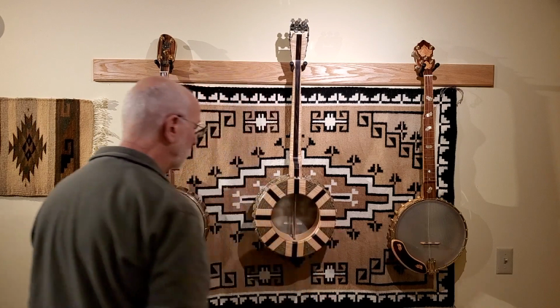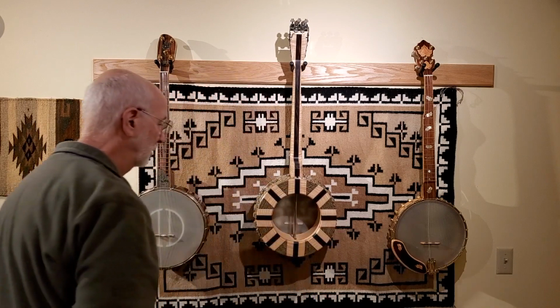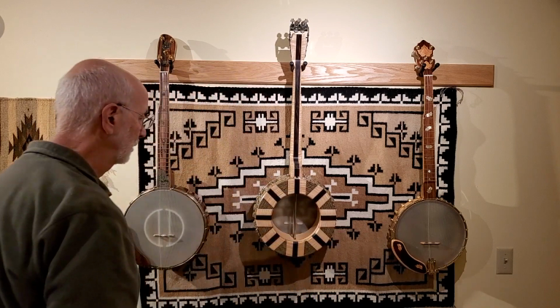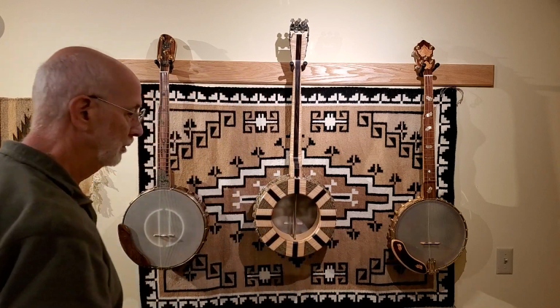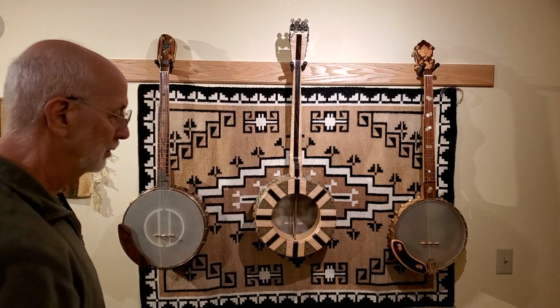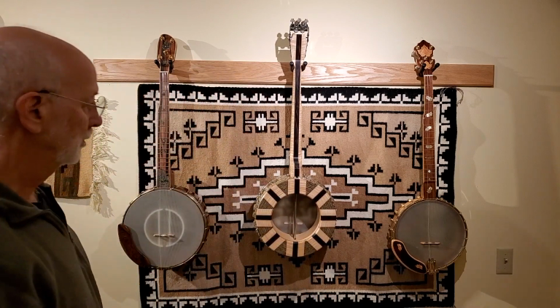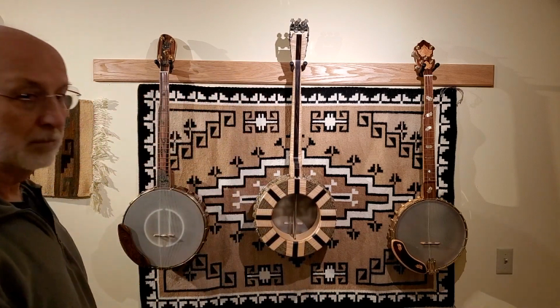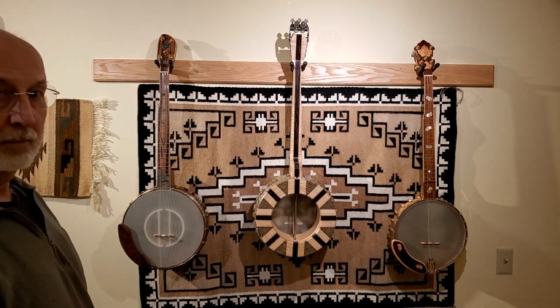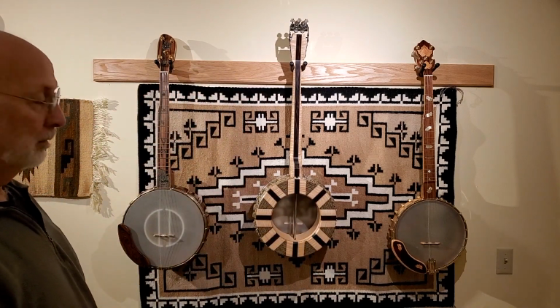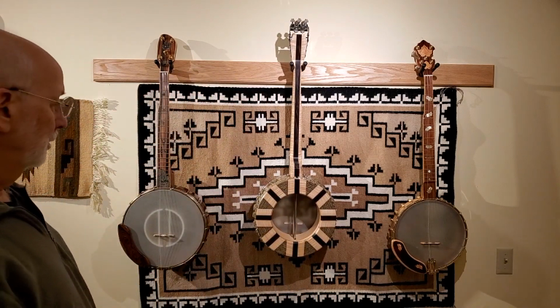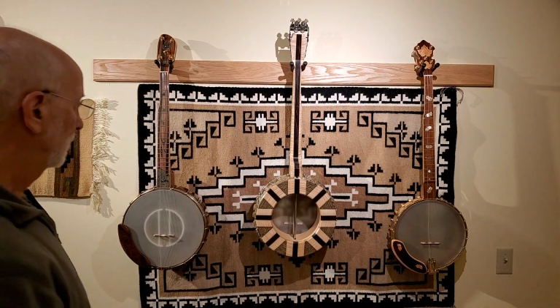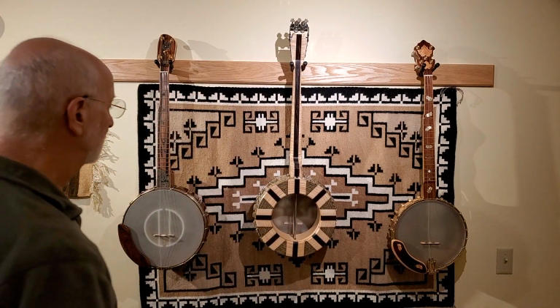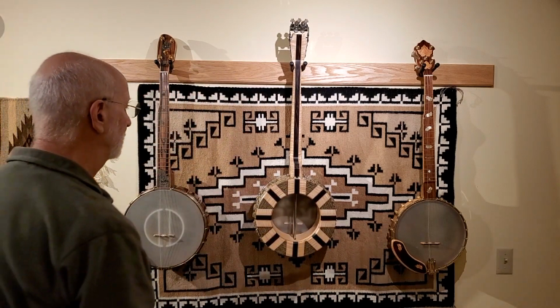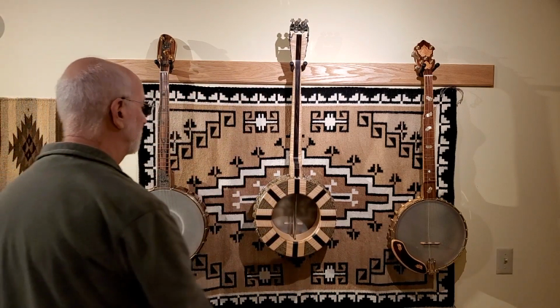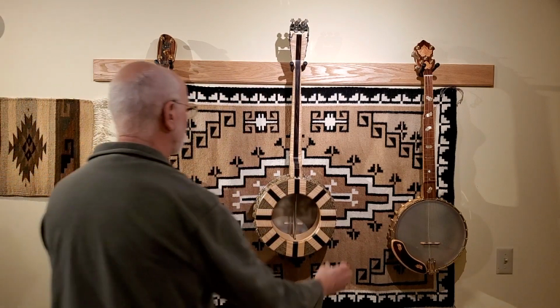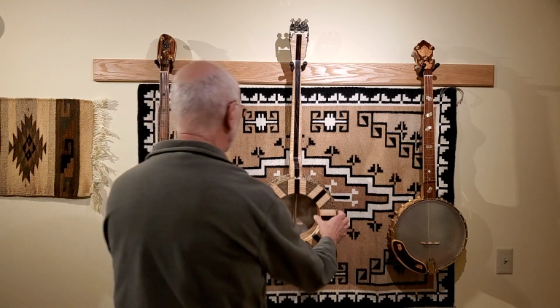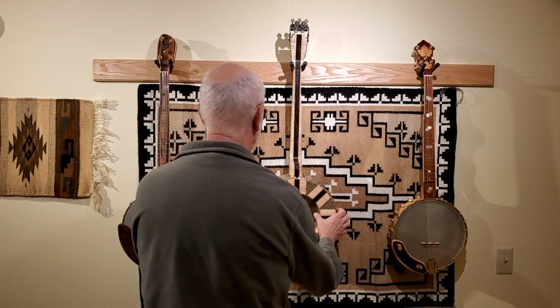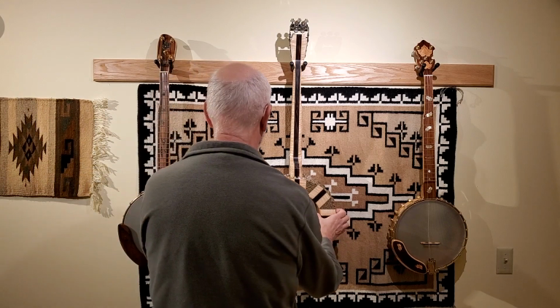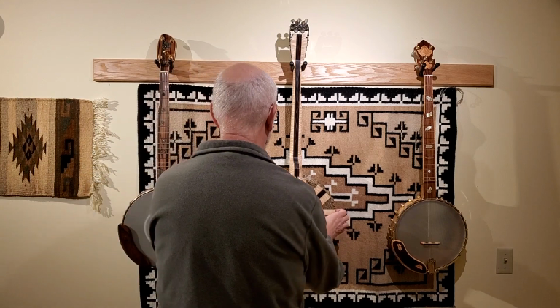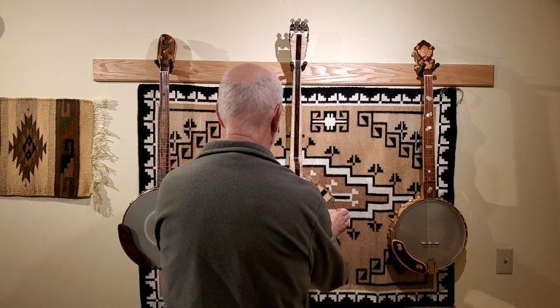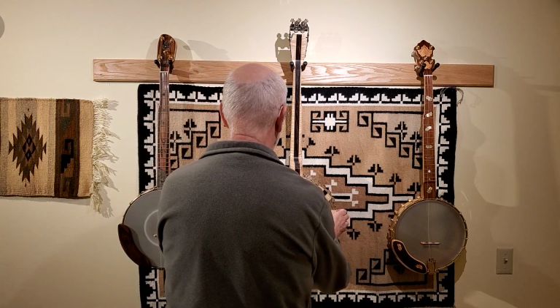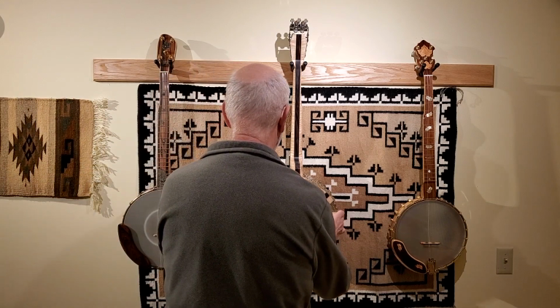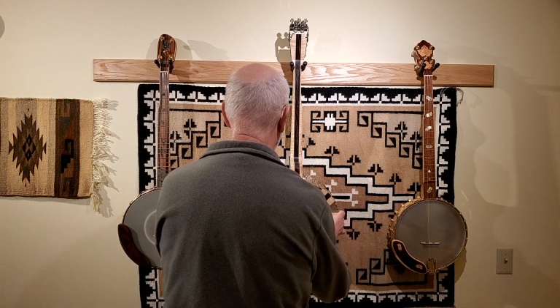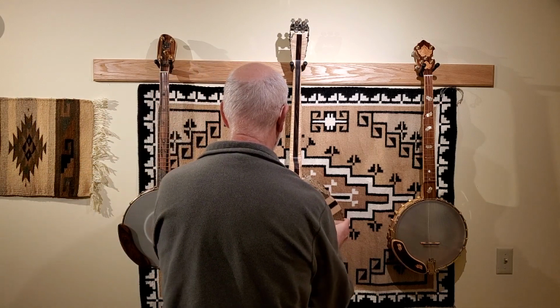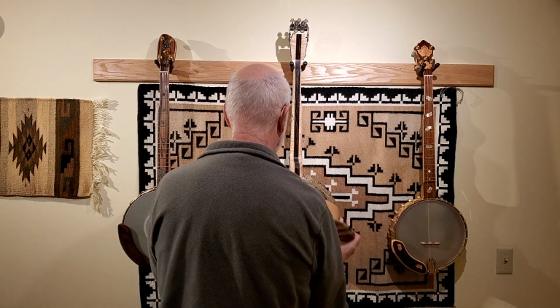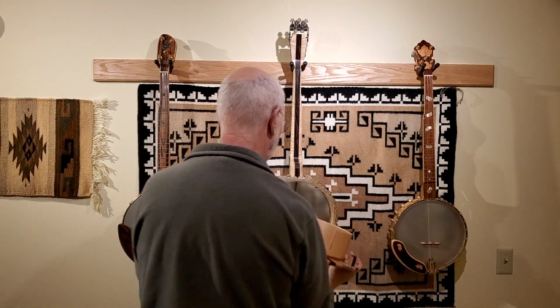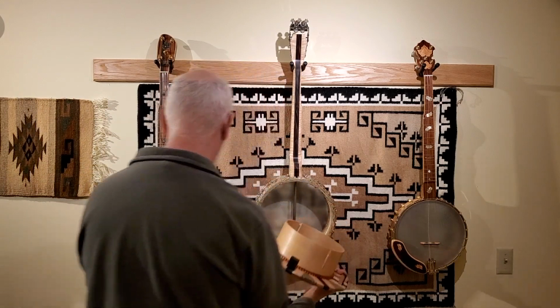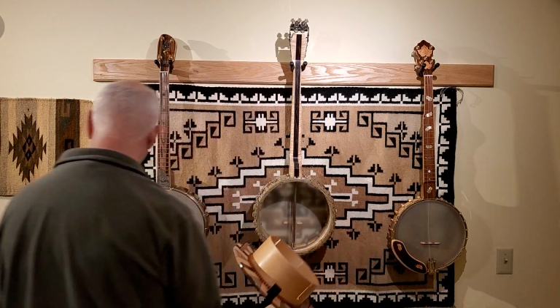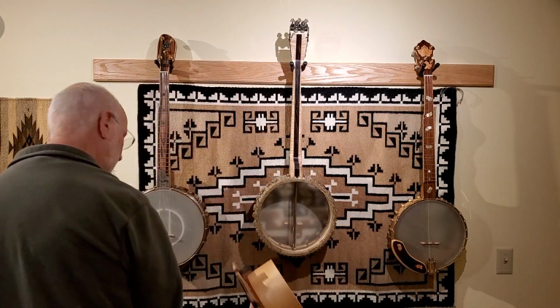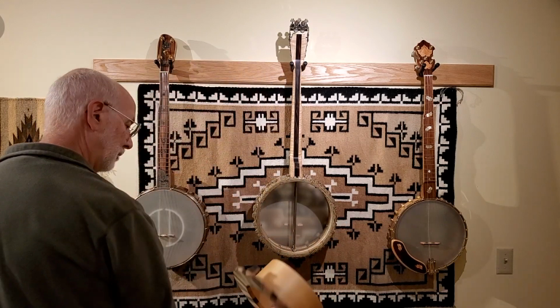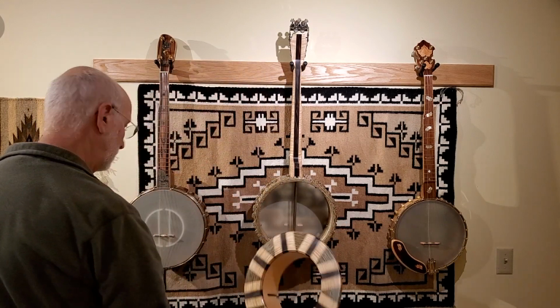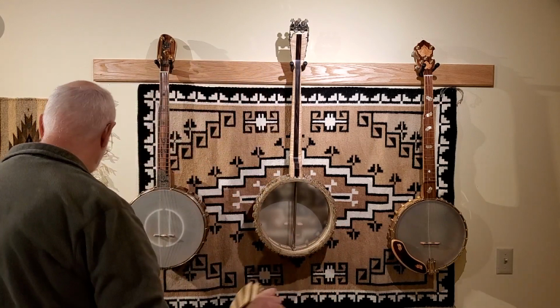This first one is a standard Bacon resonator. I made it out of cut-off scraps, and the inner cylindrical tube is a segment from an 8-inch diameter drum shell.